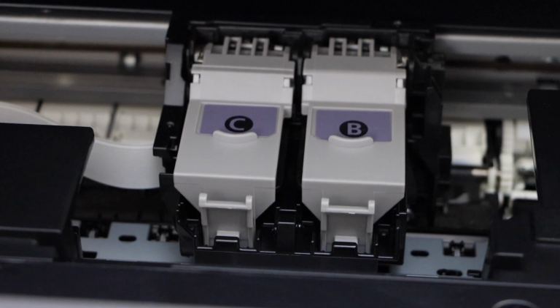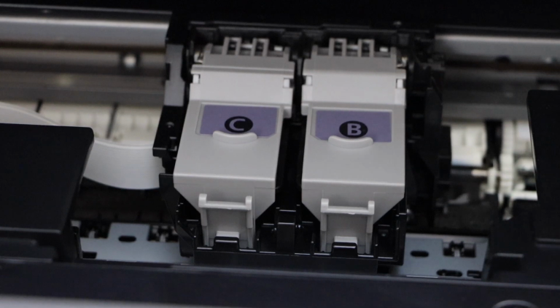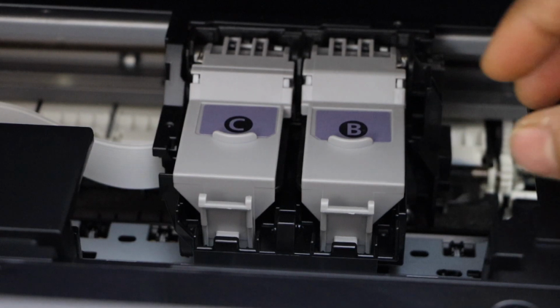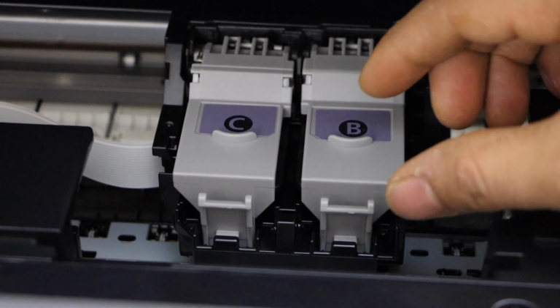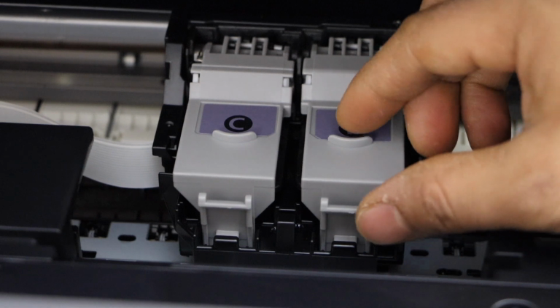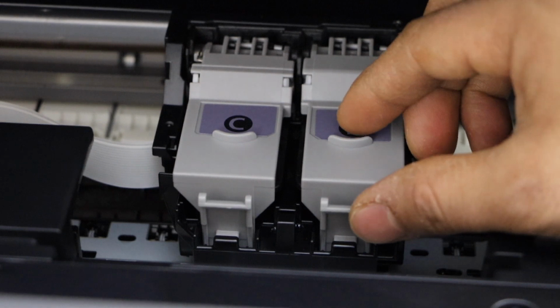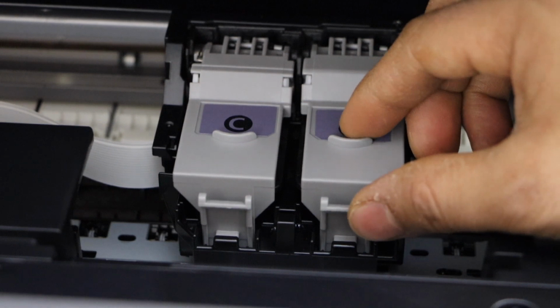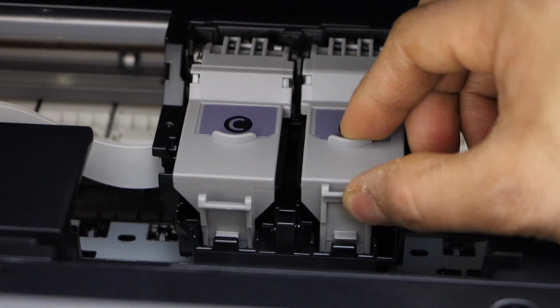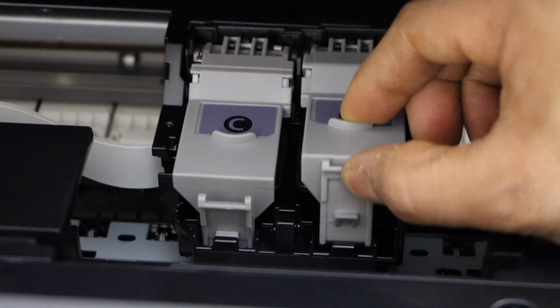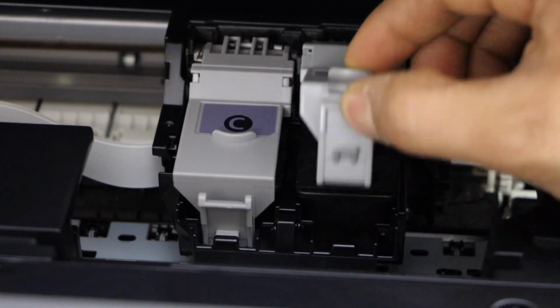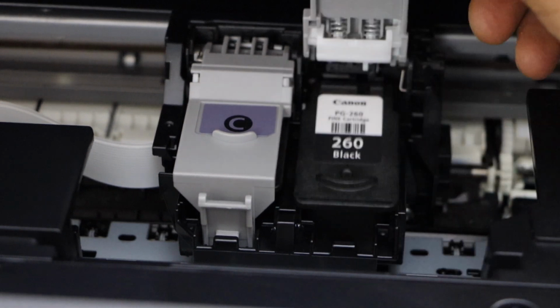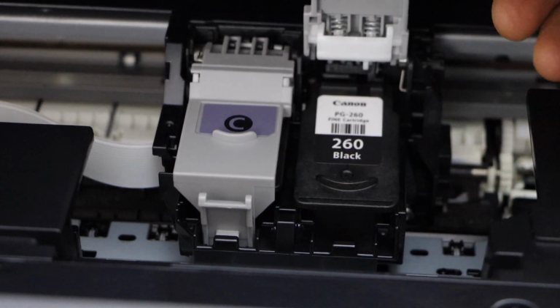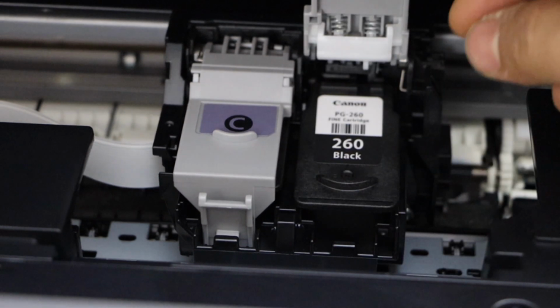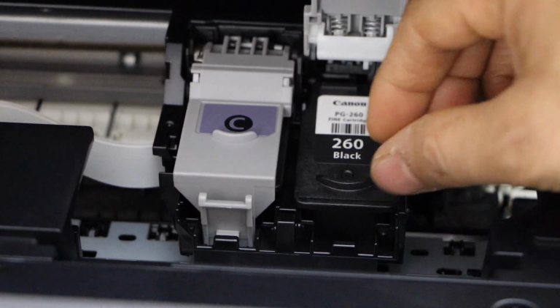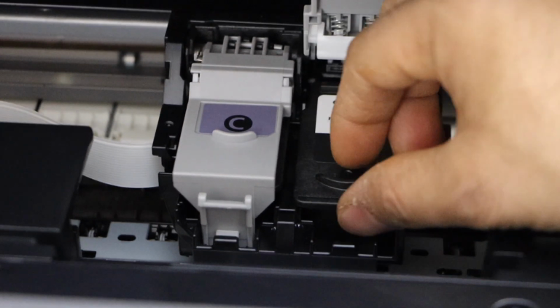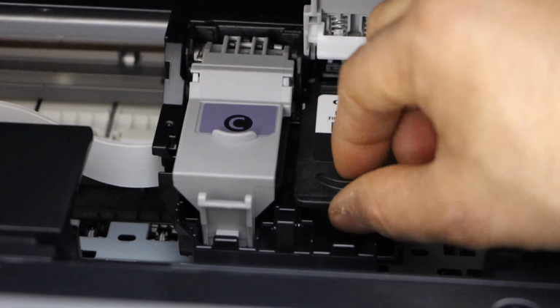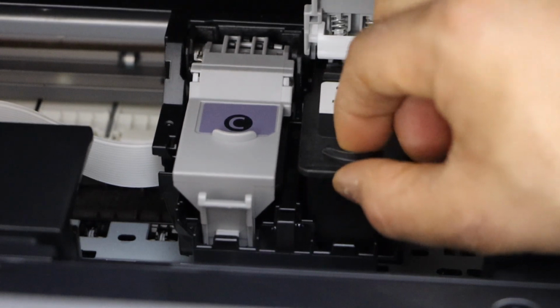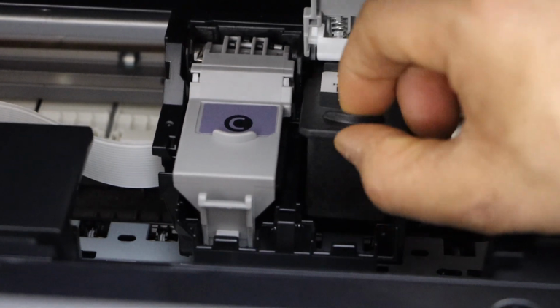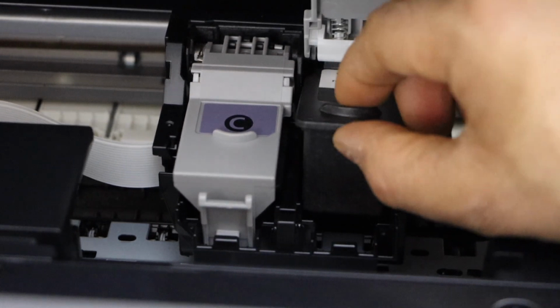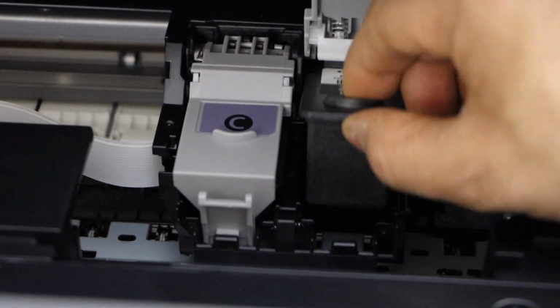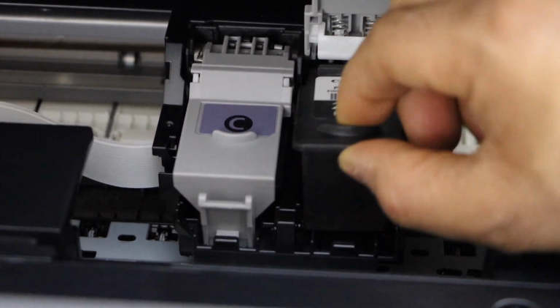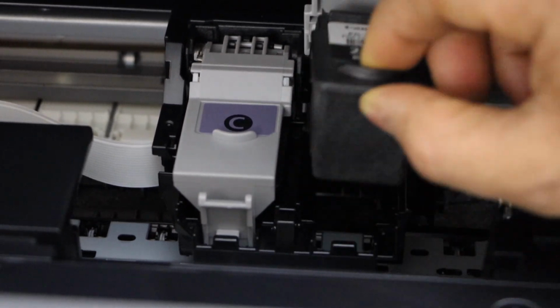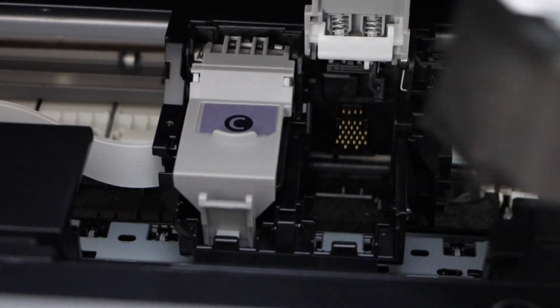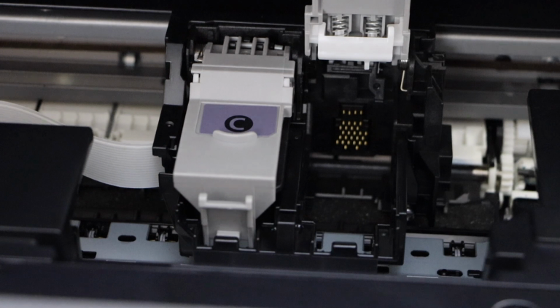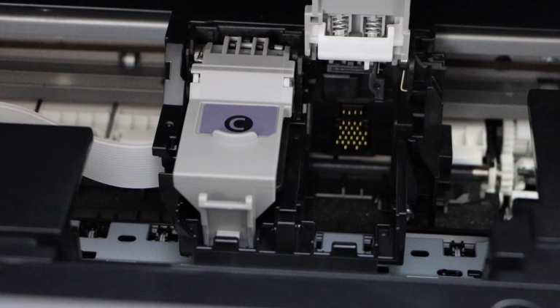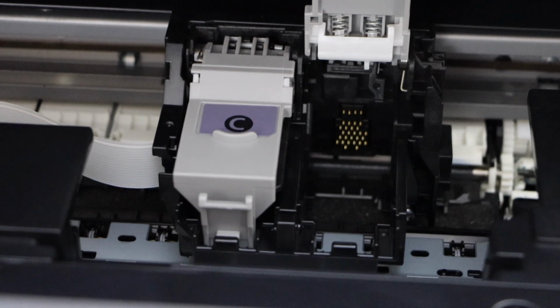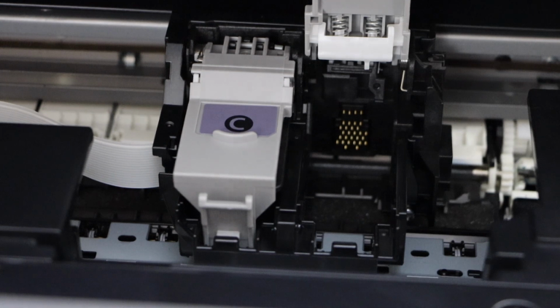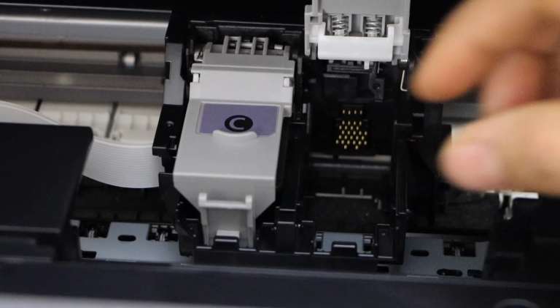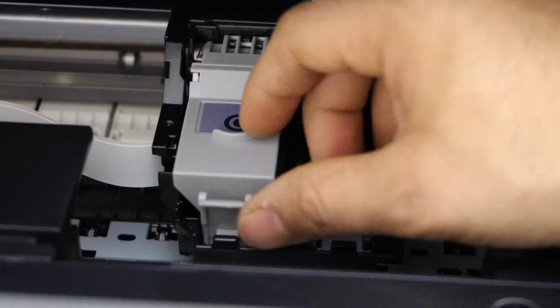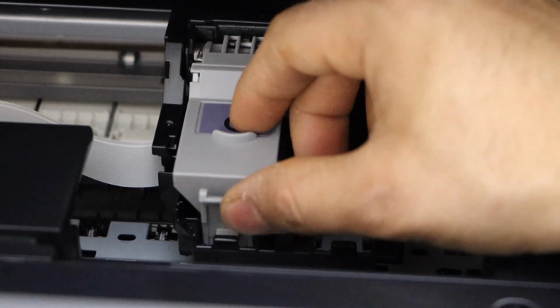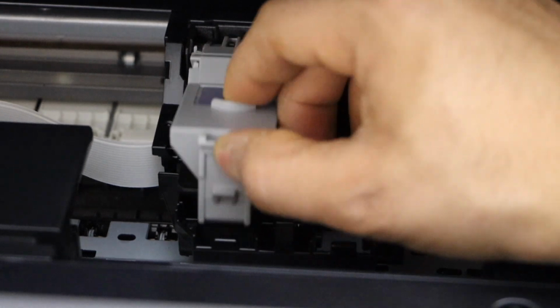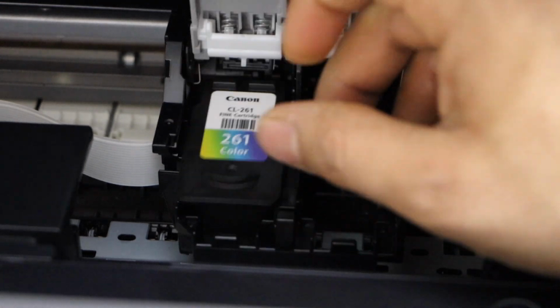Now open this cap, press it and it will go up. Take the ink cartridge out. Now the color.